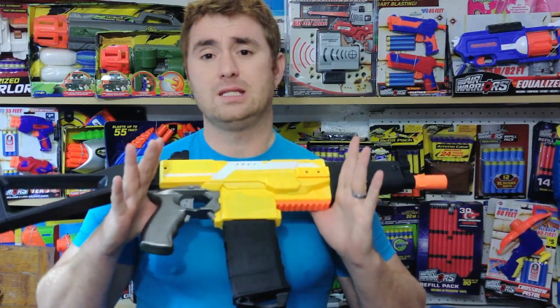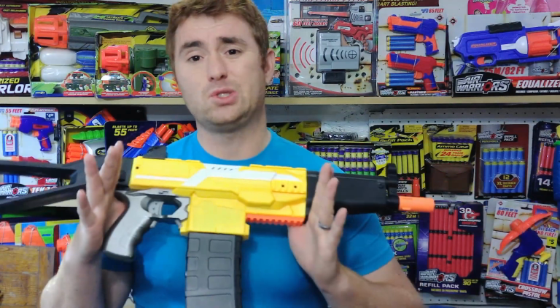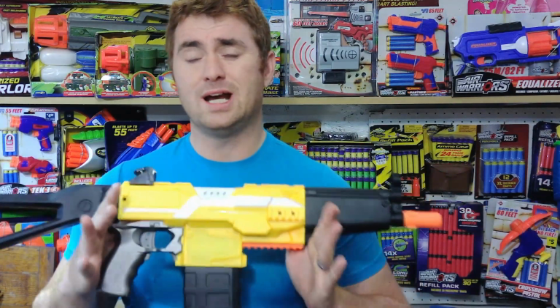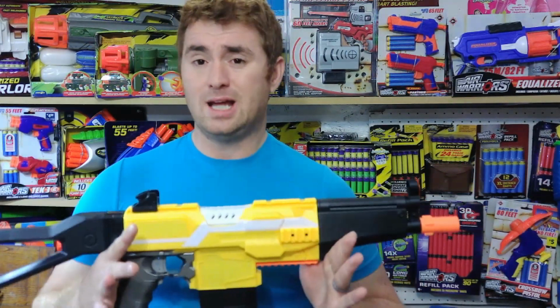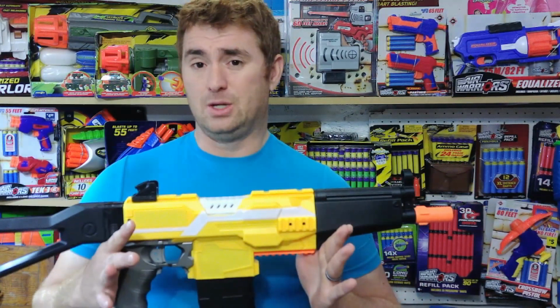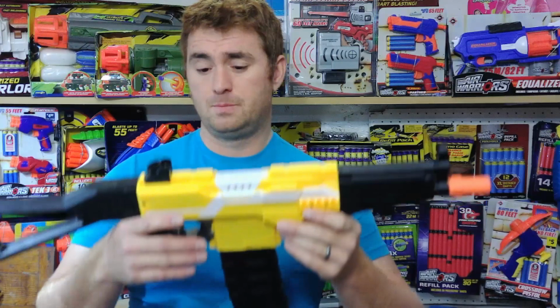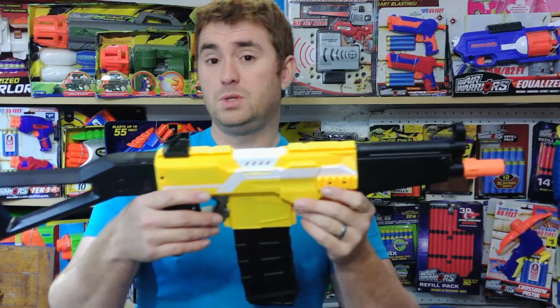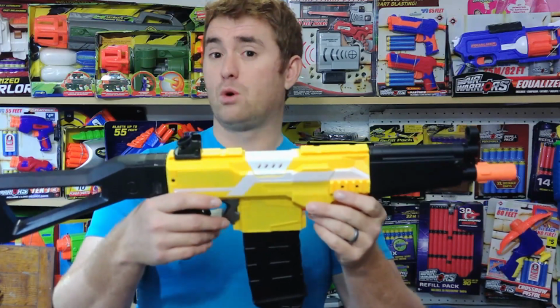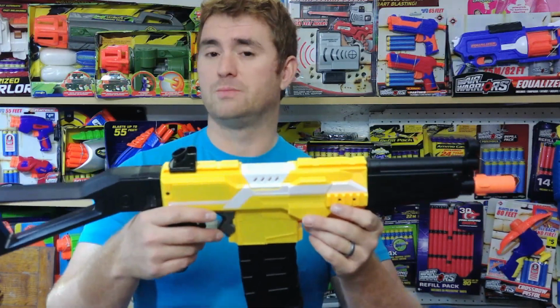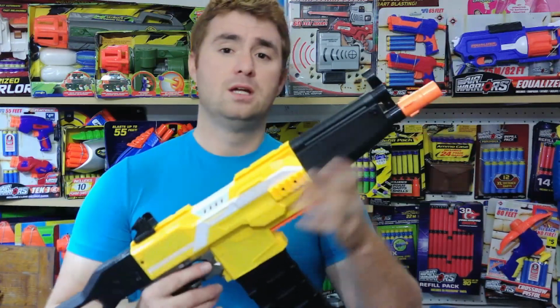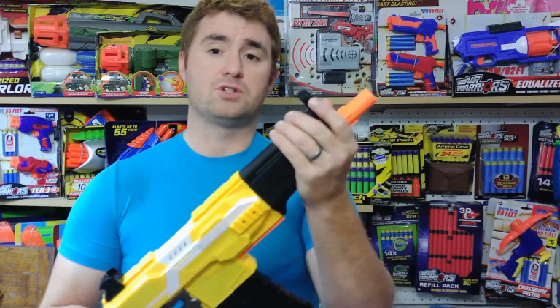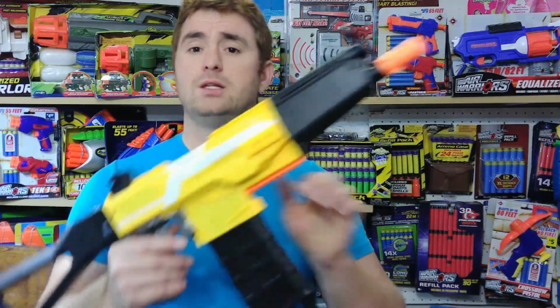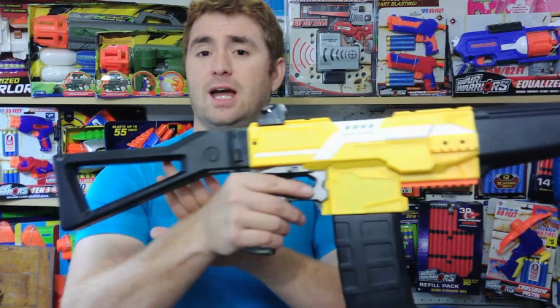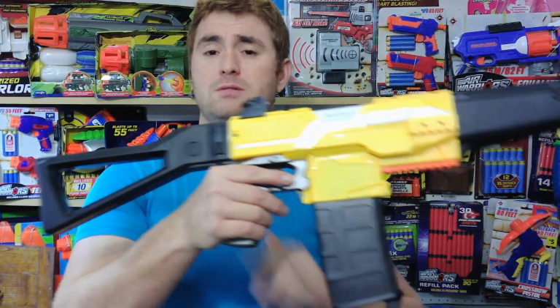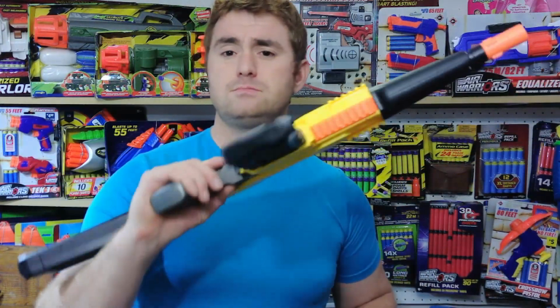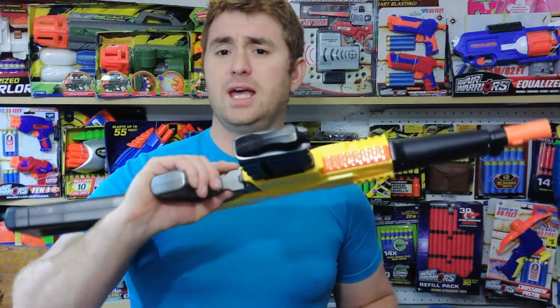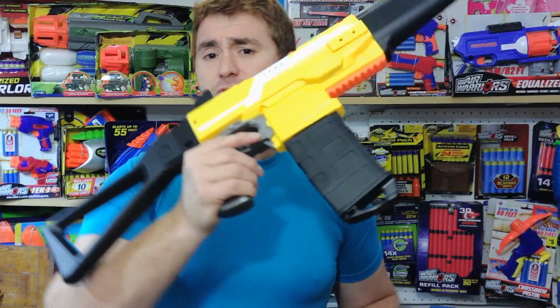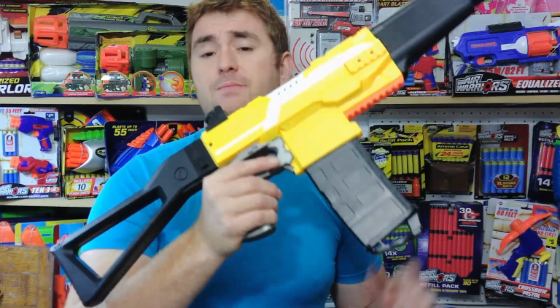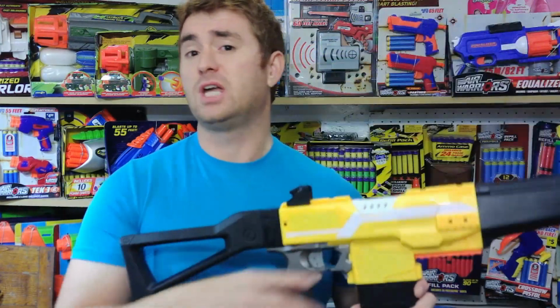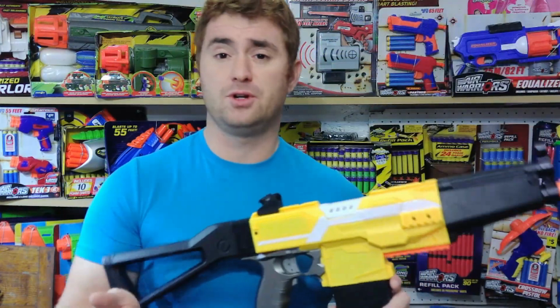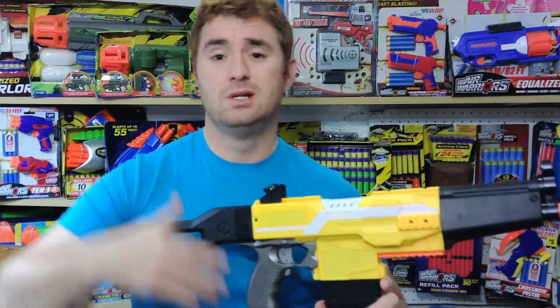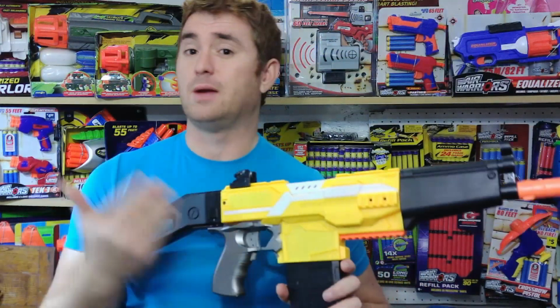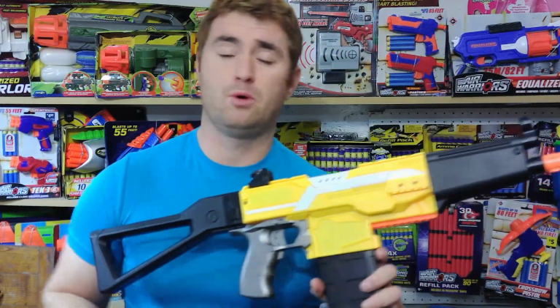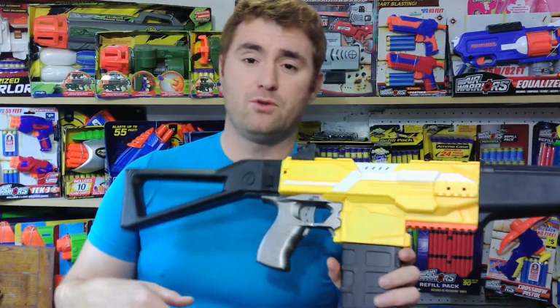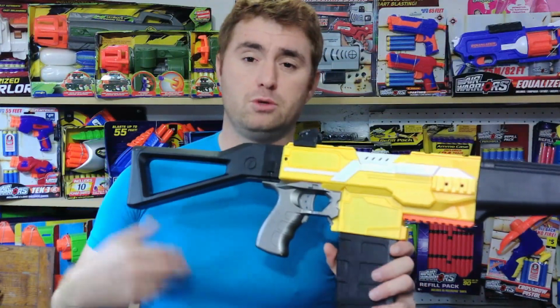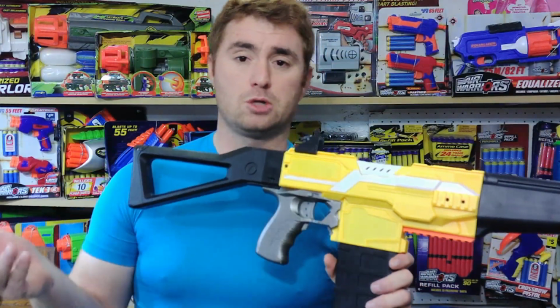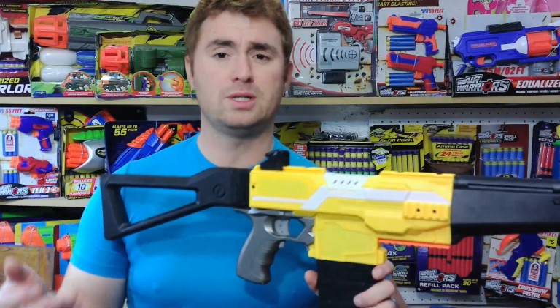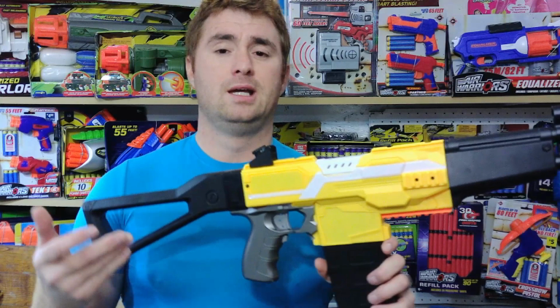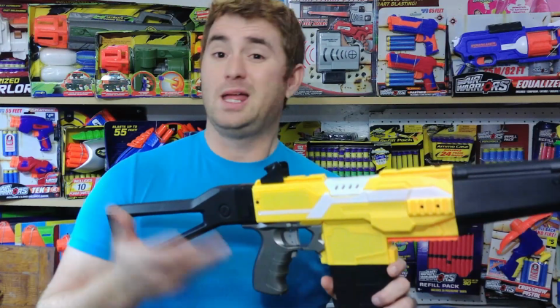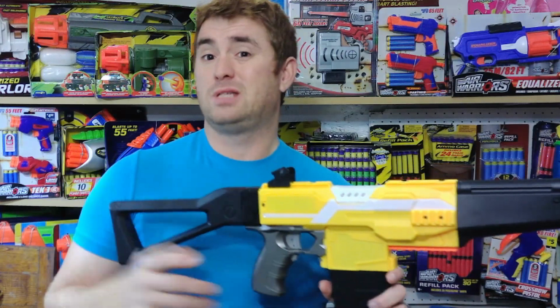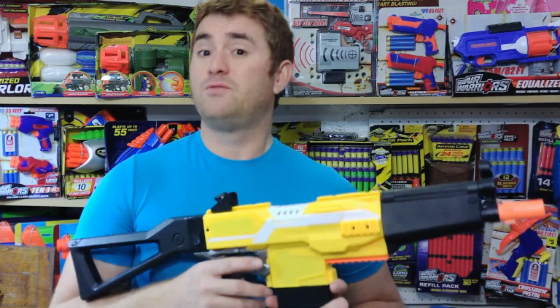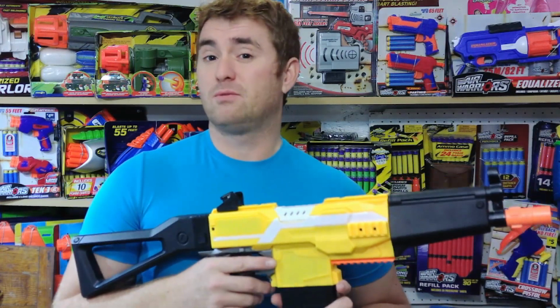This is a $29.99 package with the same core blaster, different style attachments, and a different mag. Still came with 100 darts and that 3.7 volt USB rechargeable battery, with the same 71 feet per second performance.